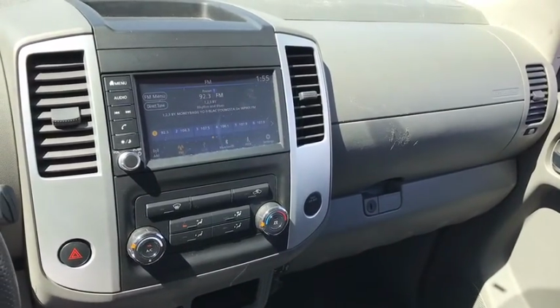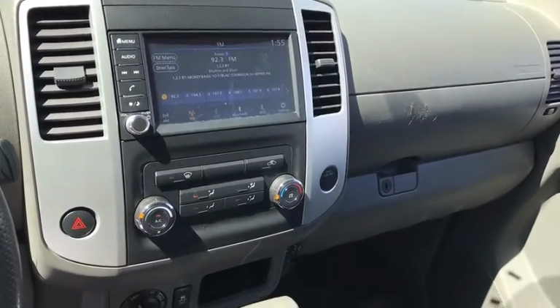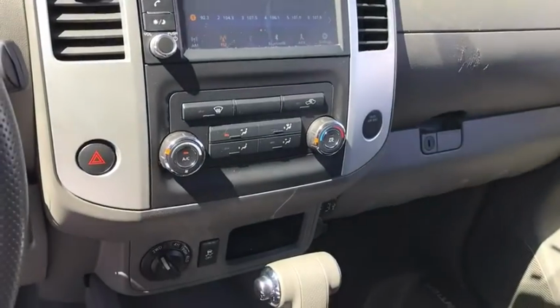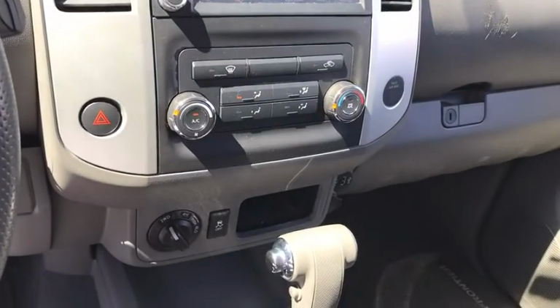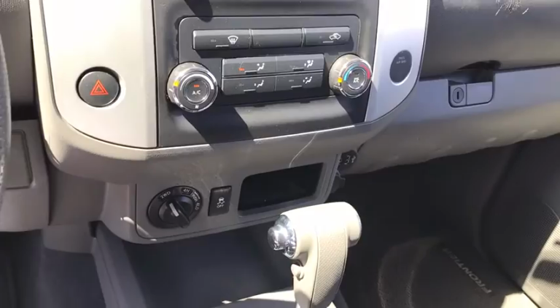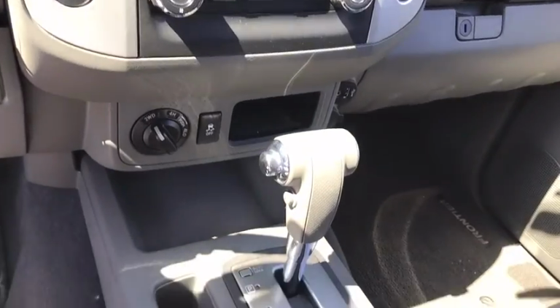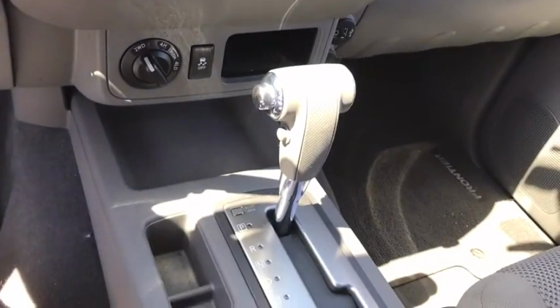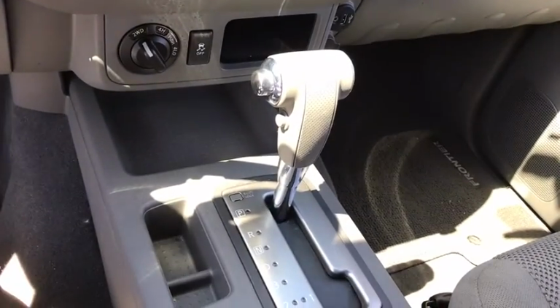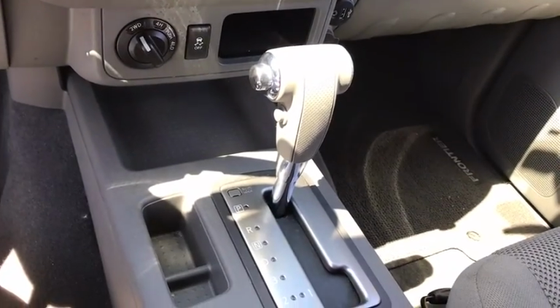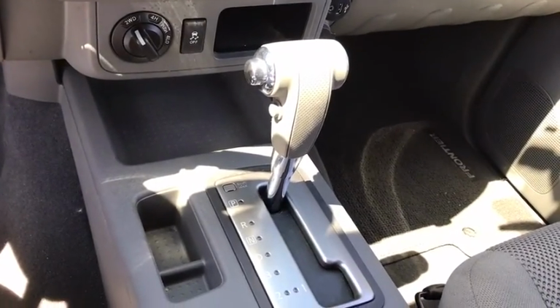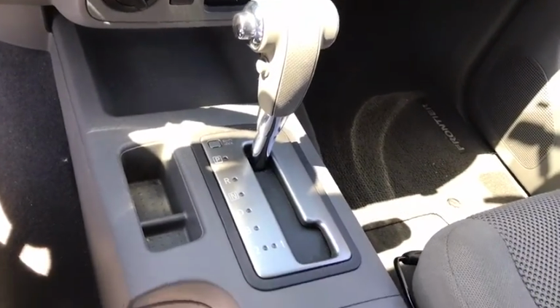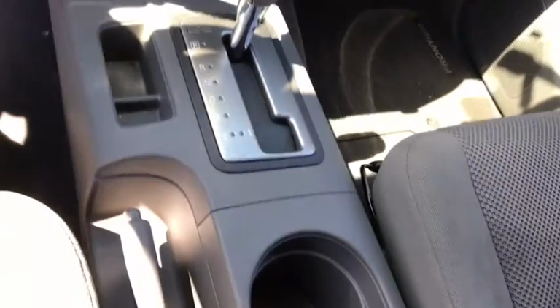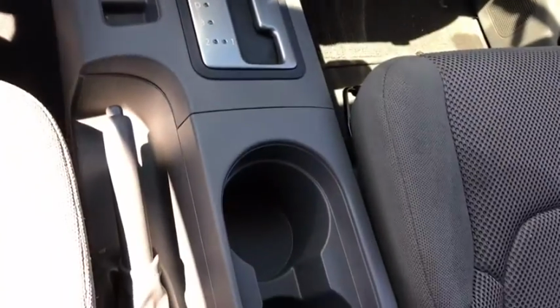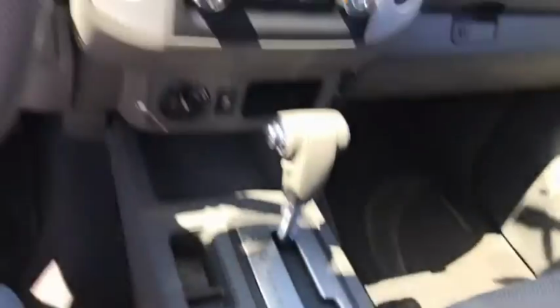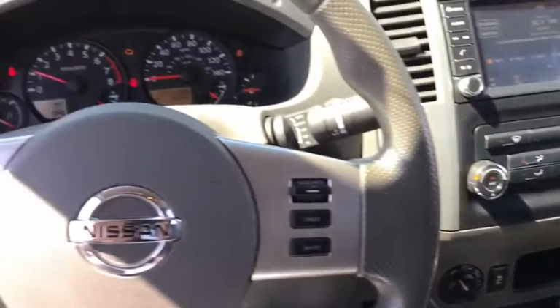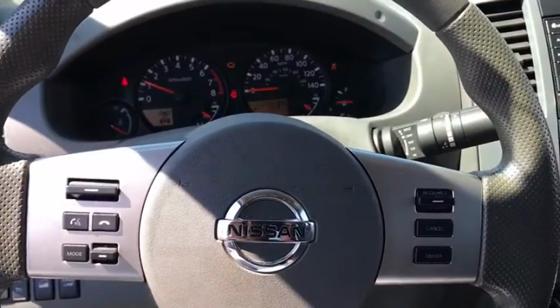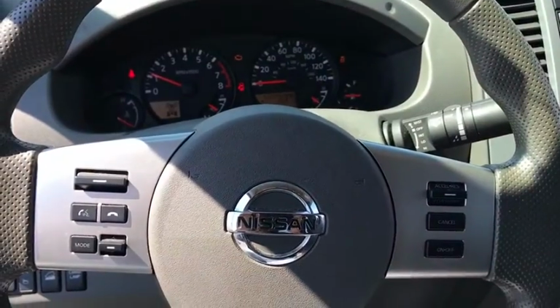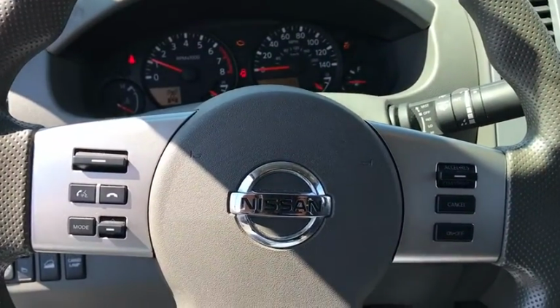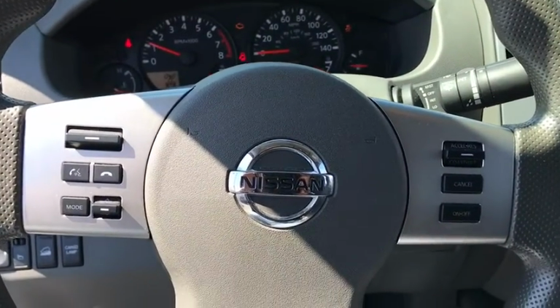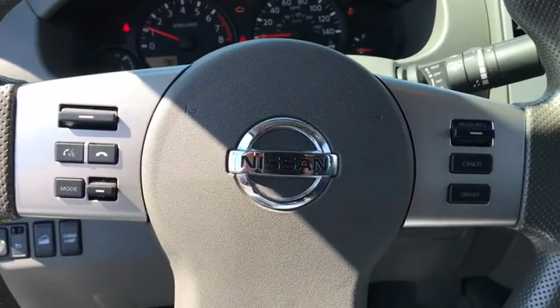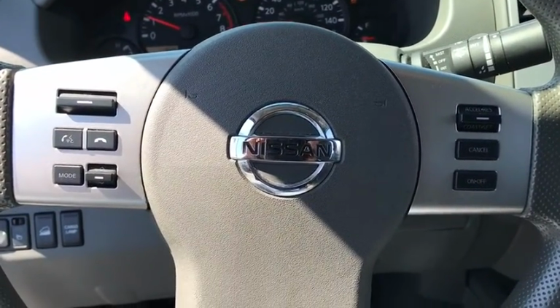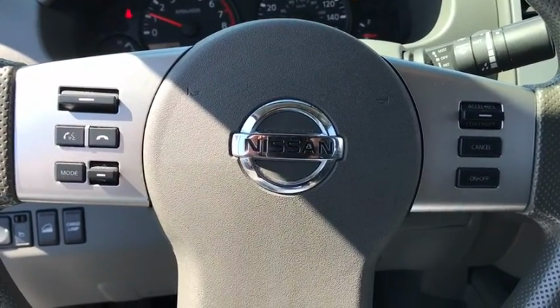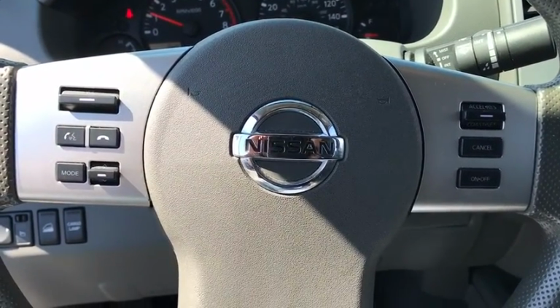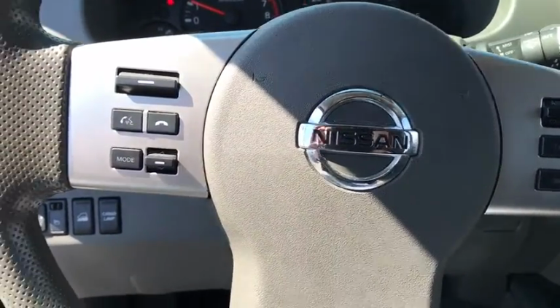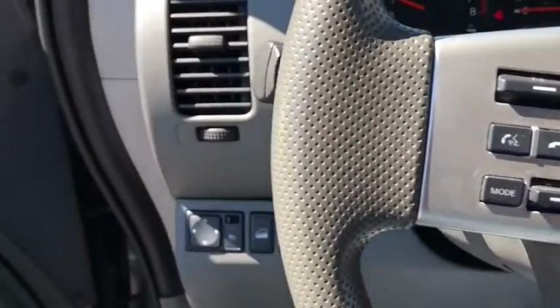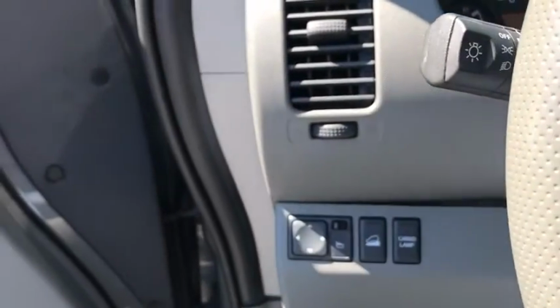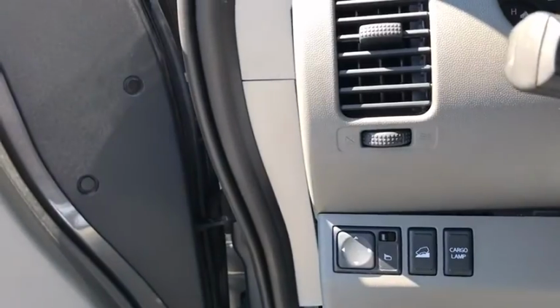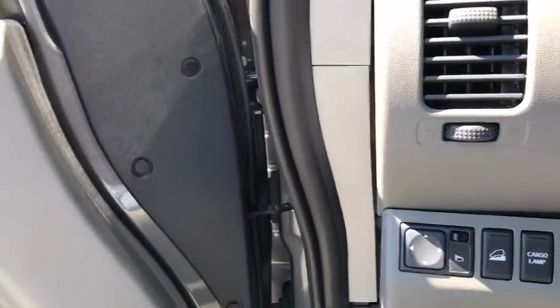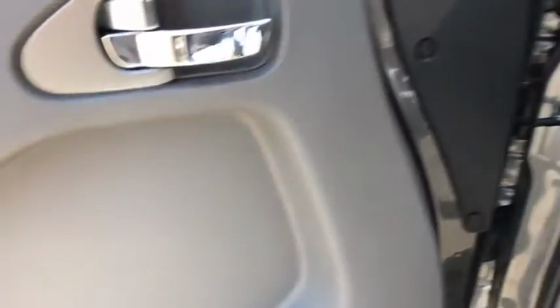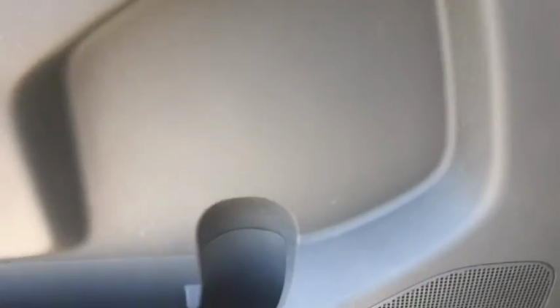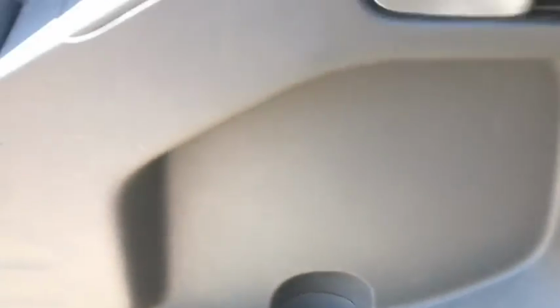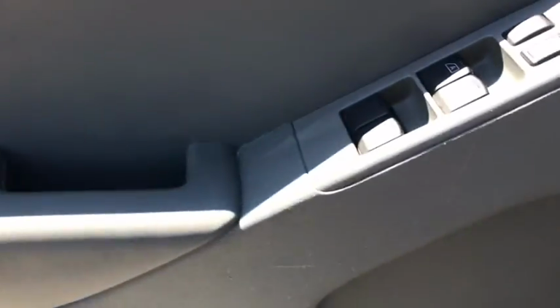Here are some of this vehicle's great options: traction control, dual airbags, alloy wheels, power steering, four-wheel disc brakes, power windows, electronic stability control, remote keyless entry, panic alarm, overhead console, and tachometer.